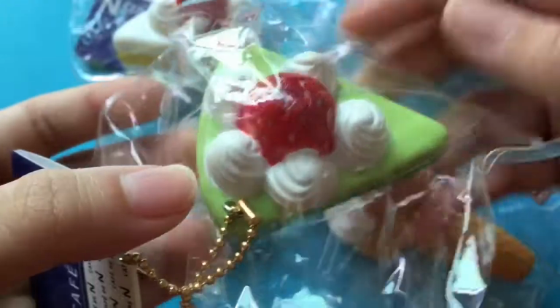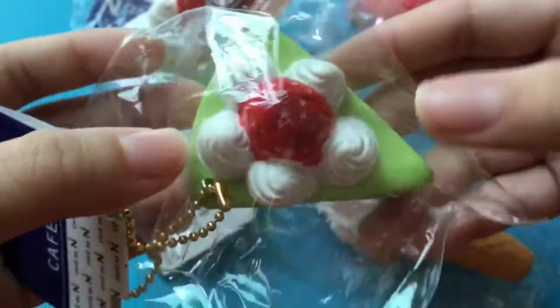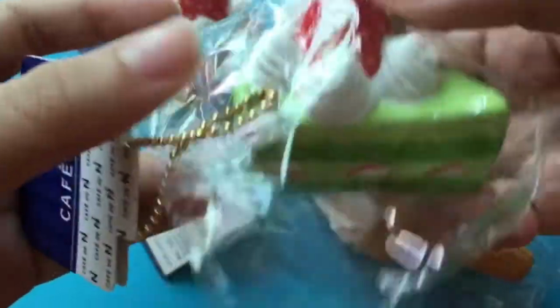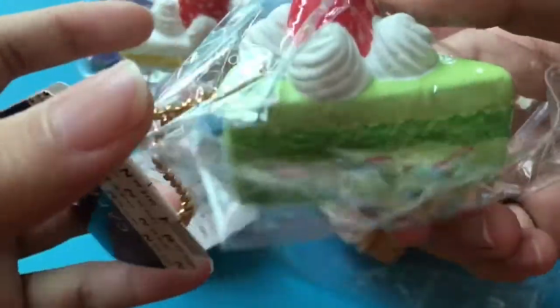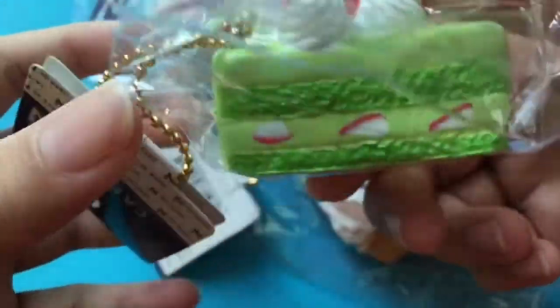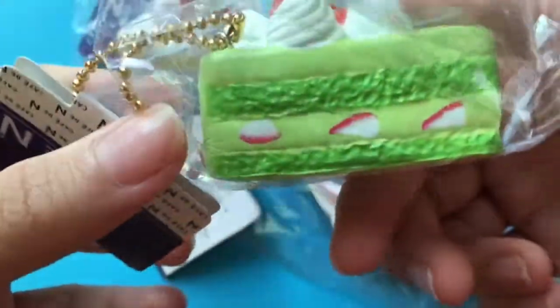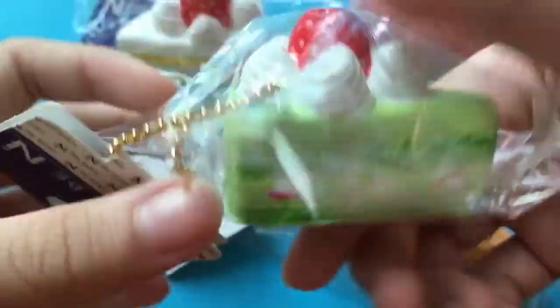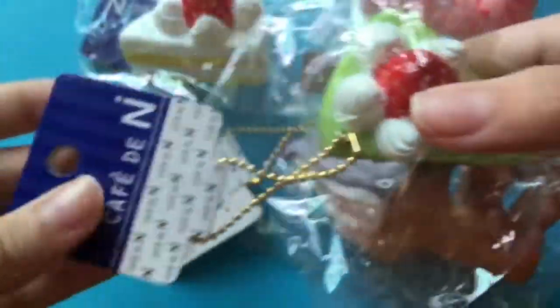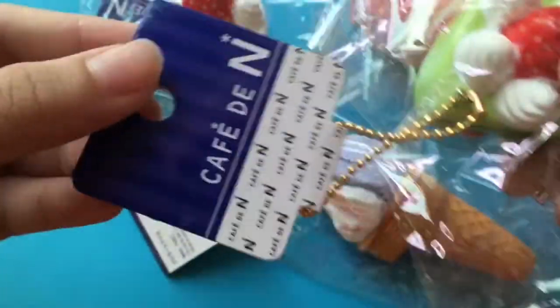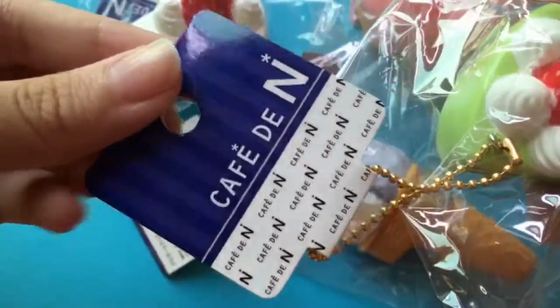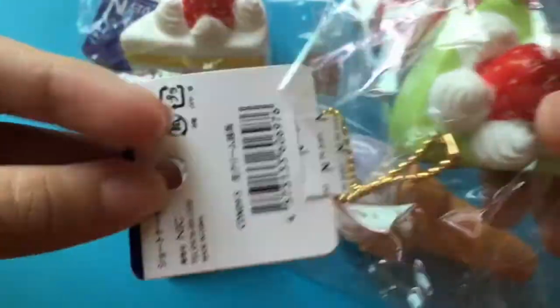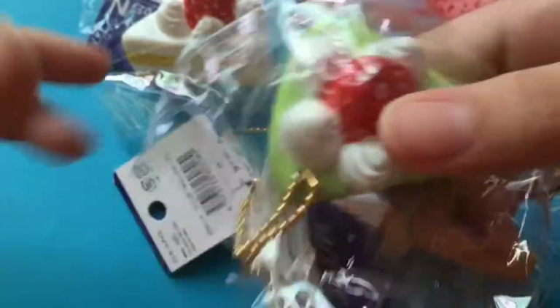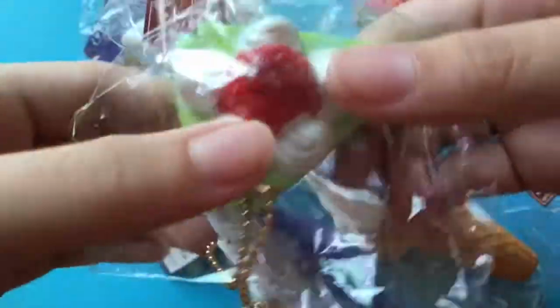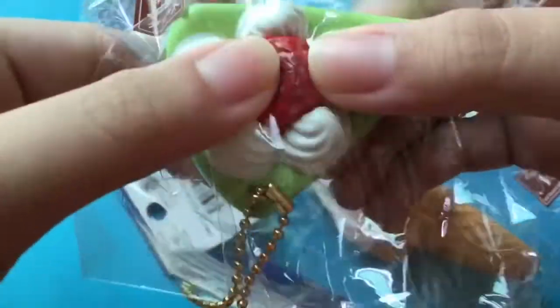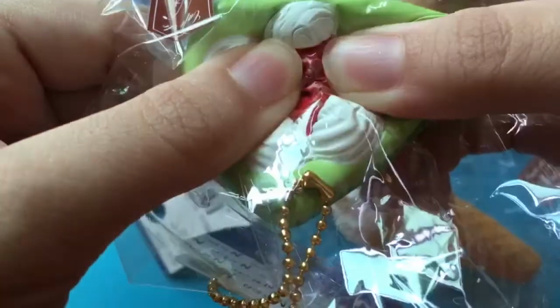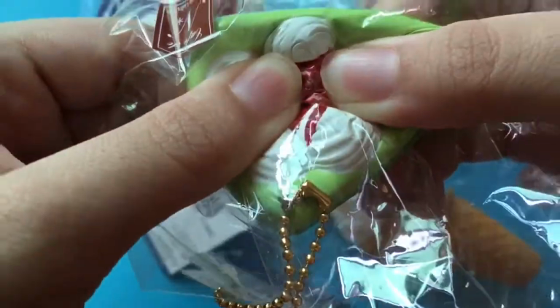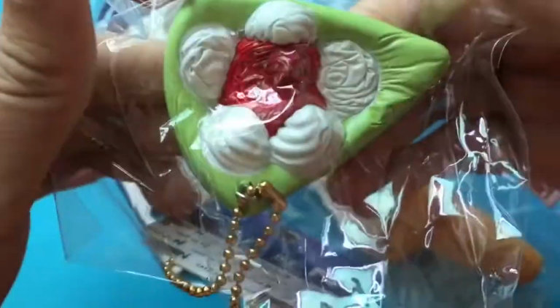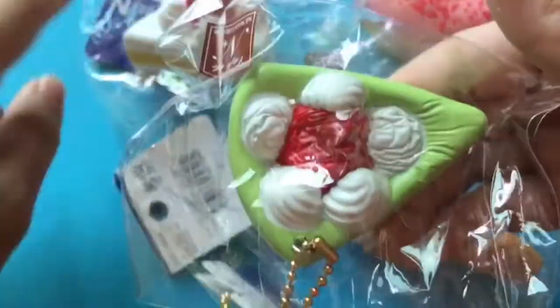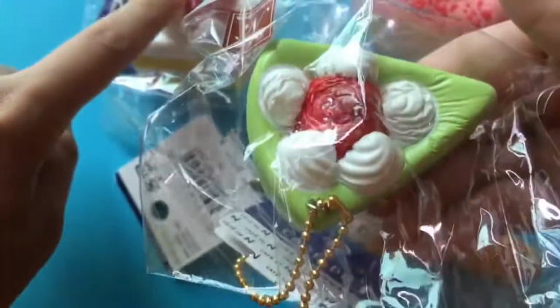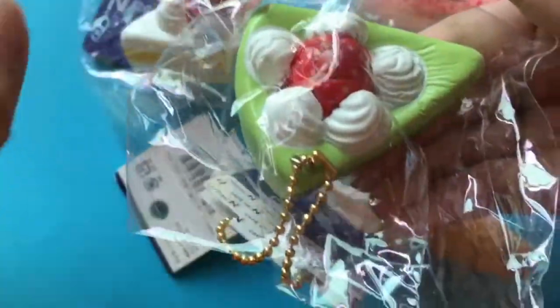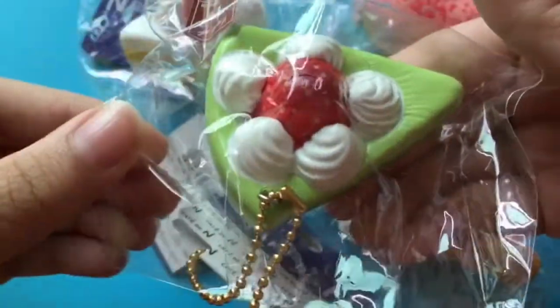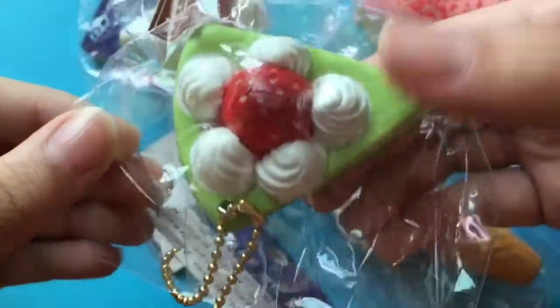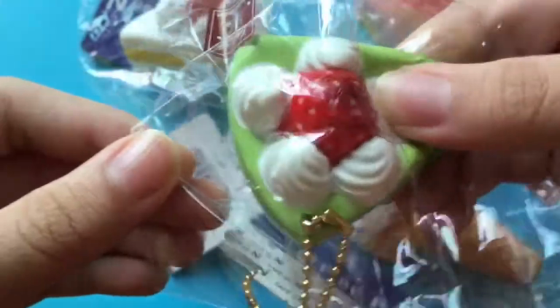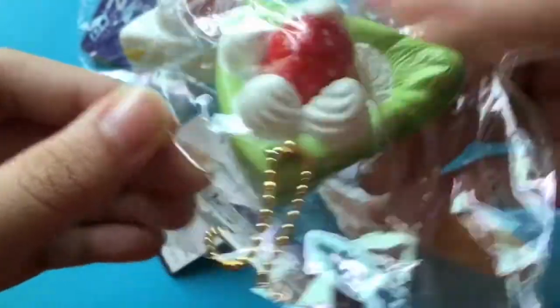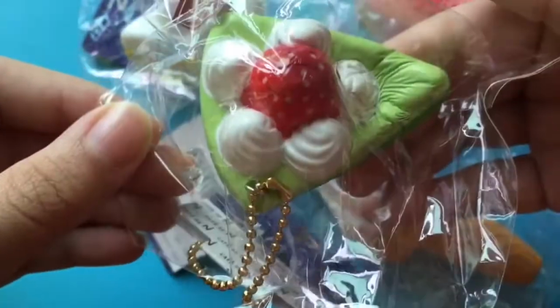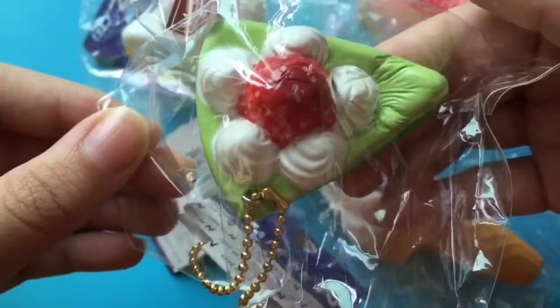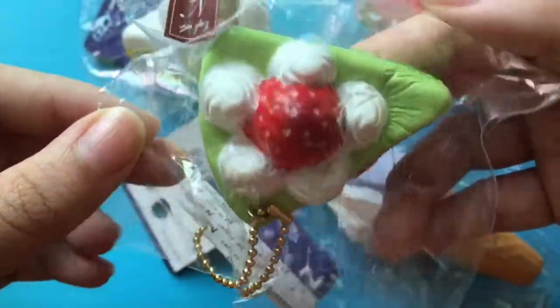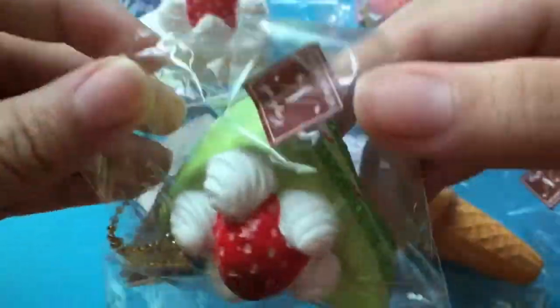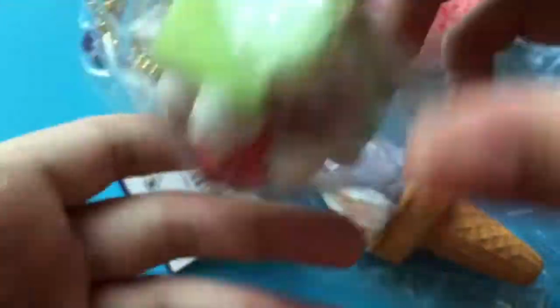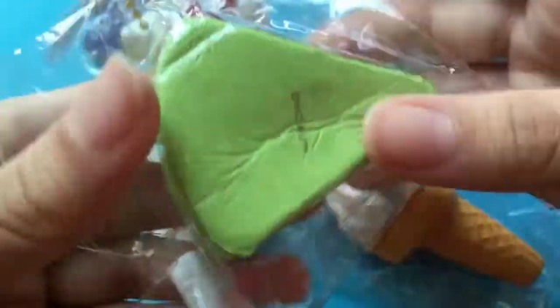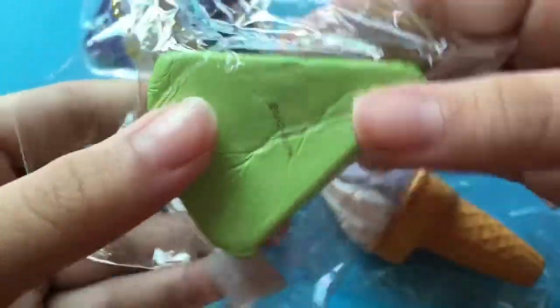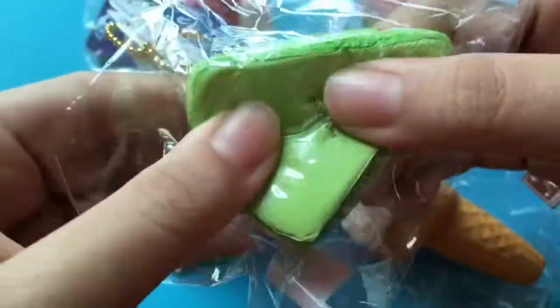Cafe Deanne Green Tea Cake Slice — this one is a bit denser than the vanilla one but this one is squishier. Sweet sticker and the orange juice.